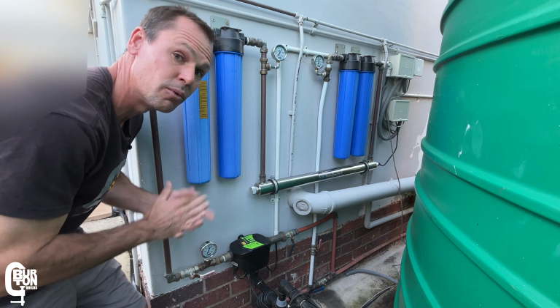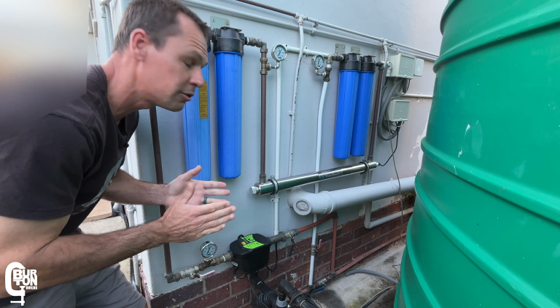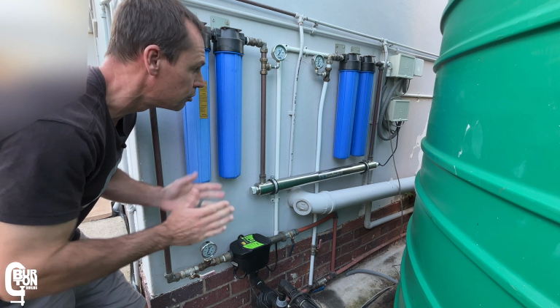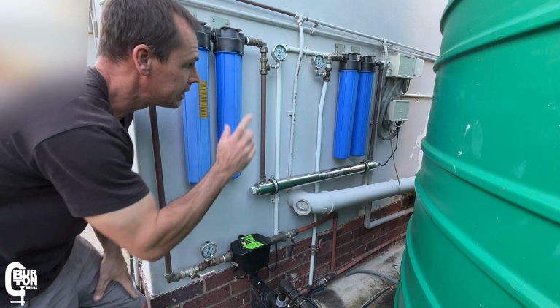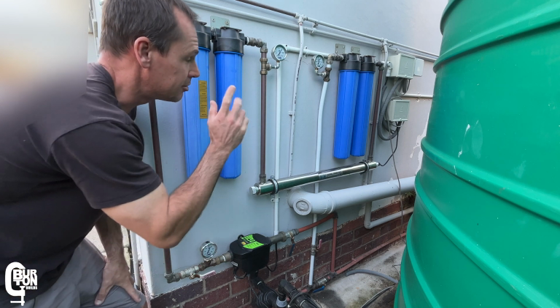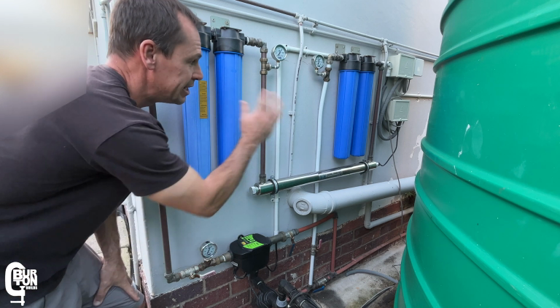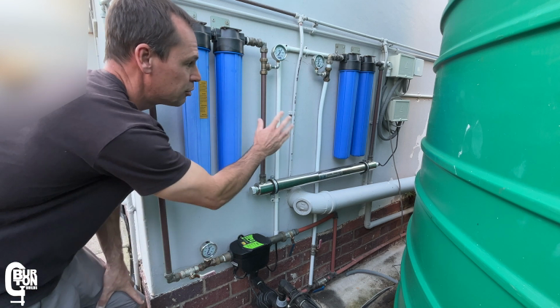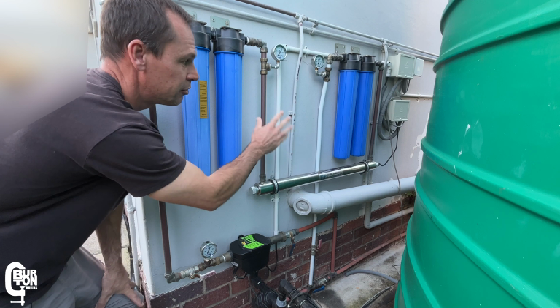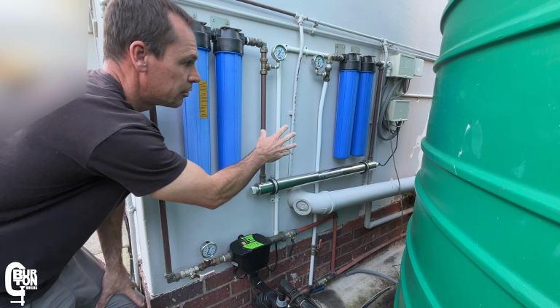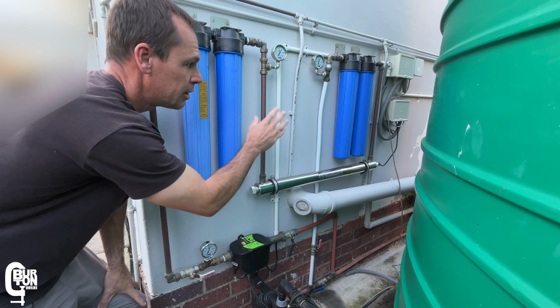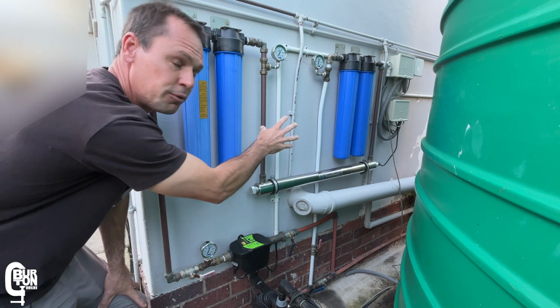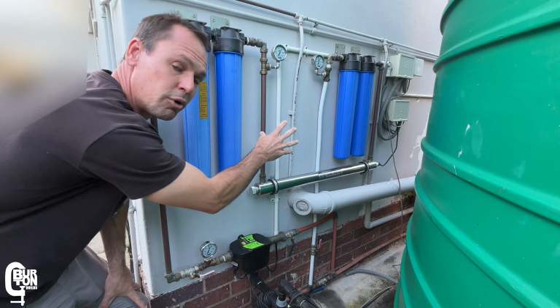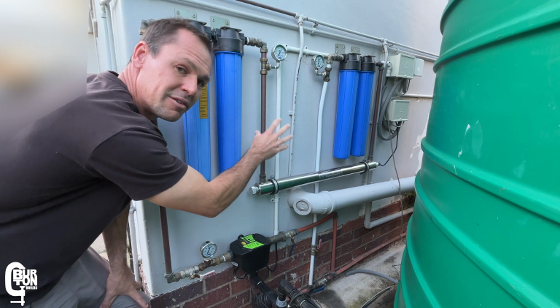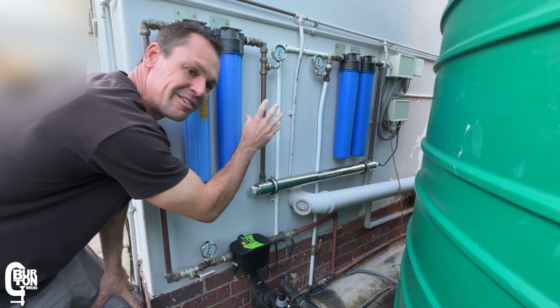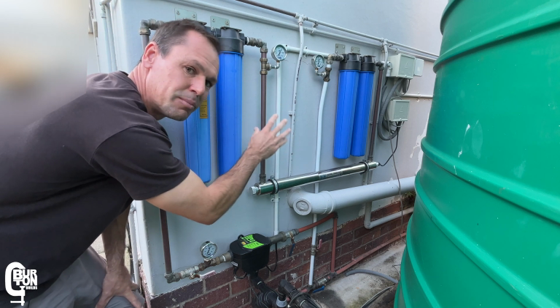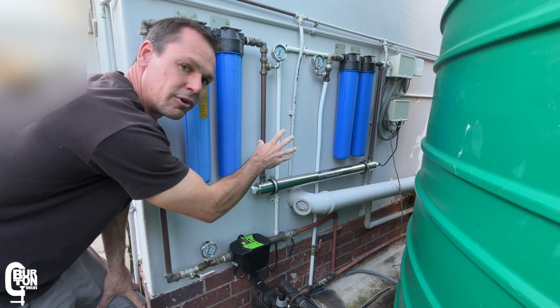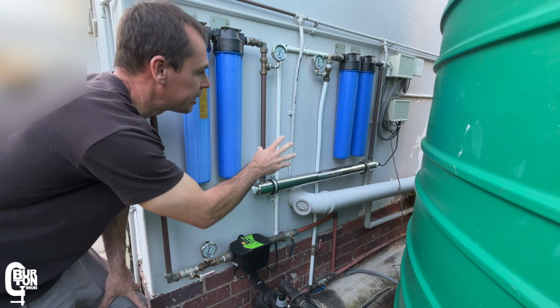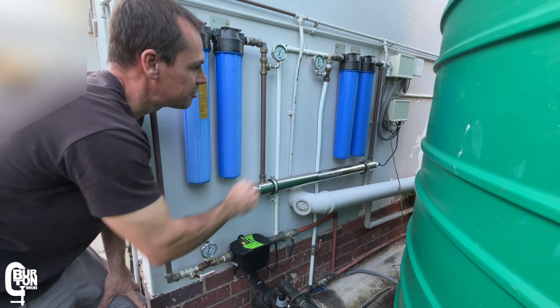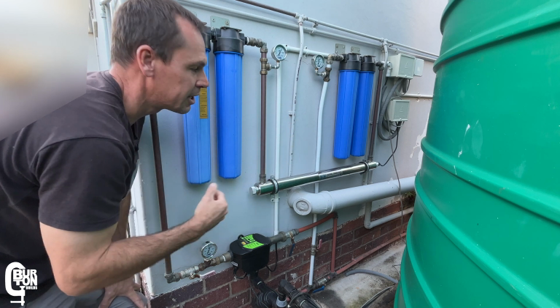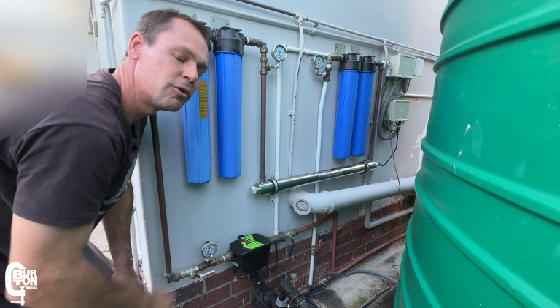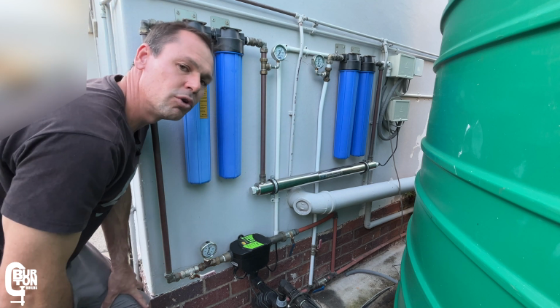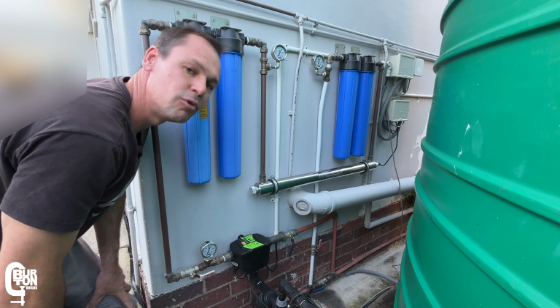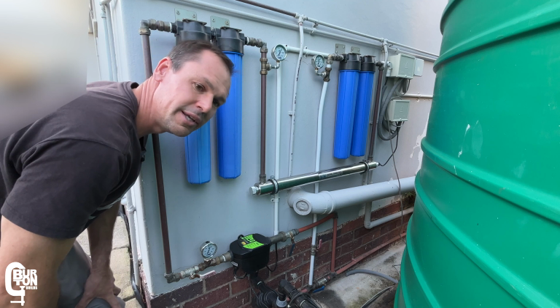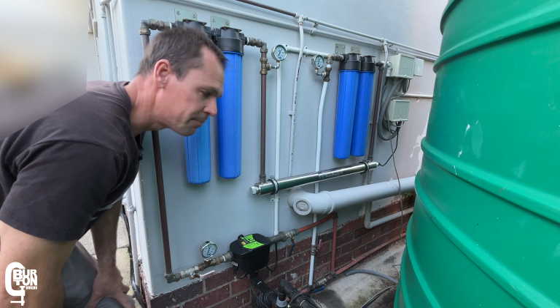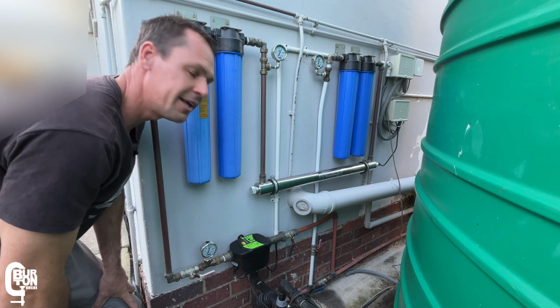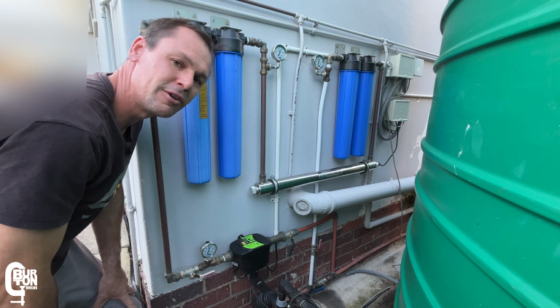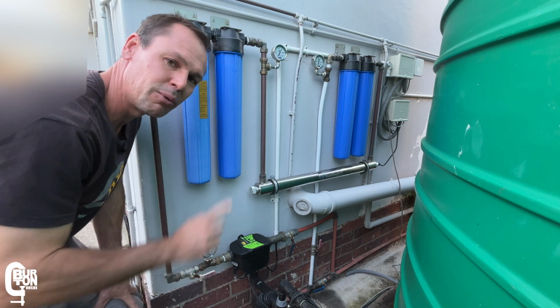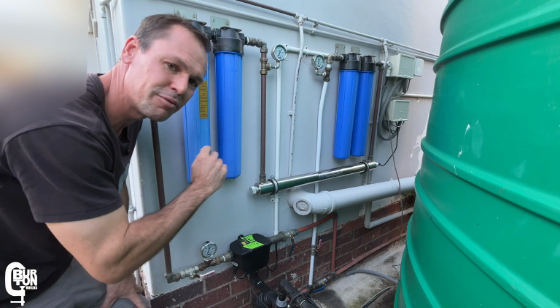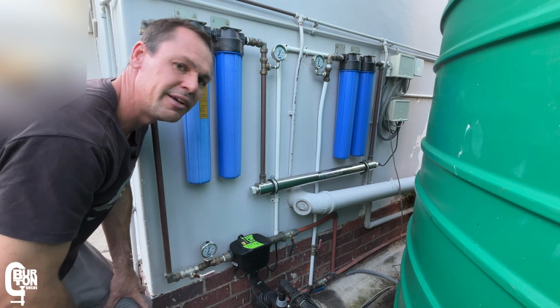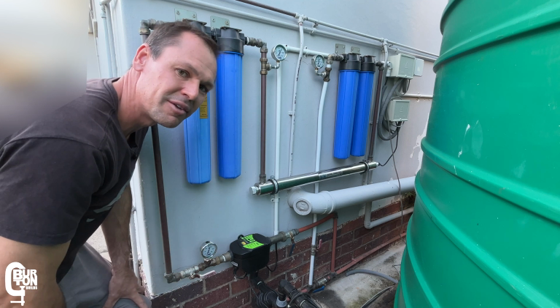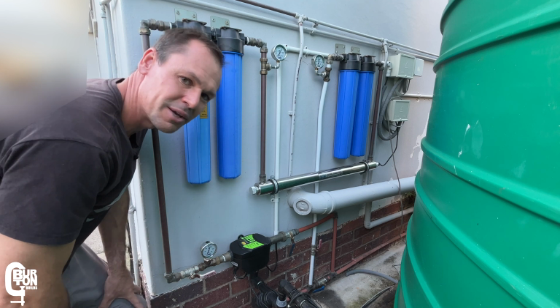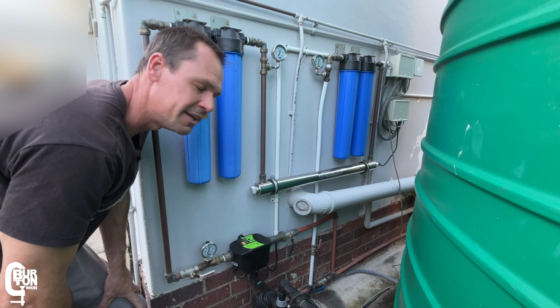So I'm going to leave those carbon filters alone. They were replaced about six months ago and I'm going to see if they can make it all the way to one year — and if they do, I will definitely replace them at that point.